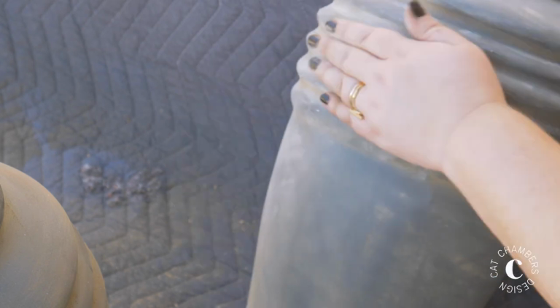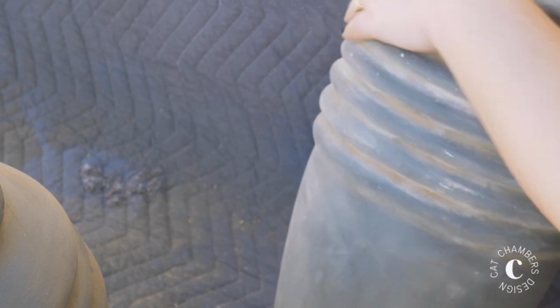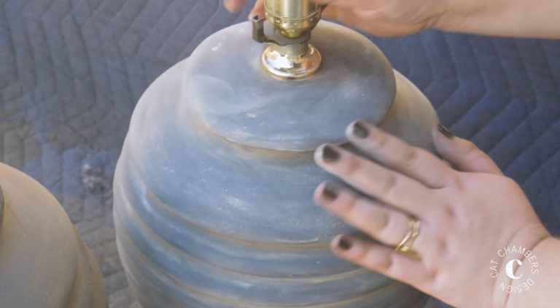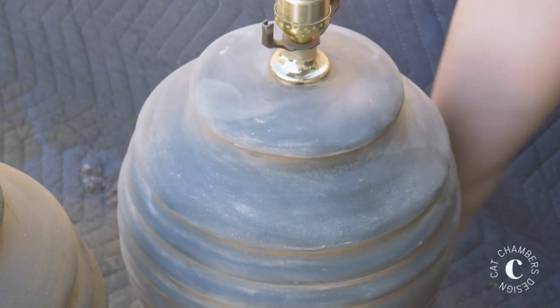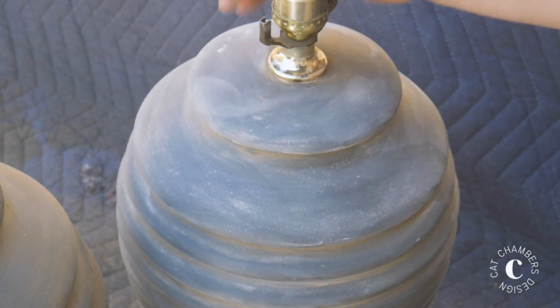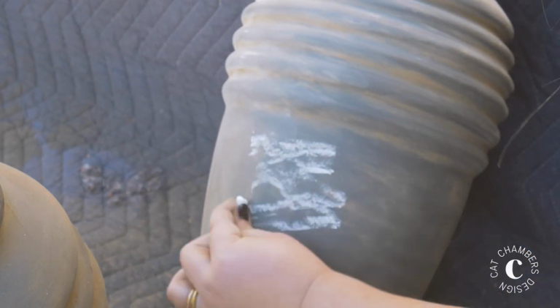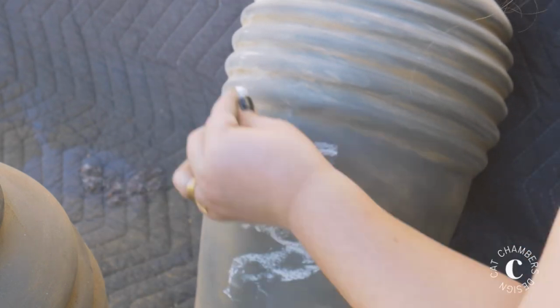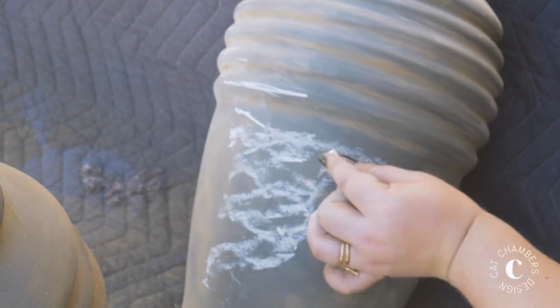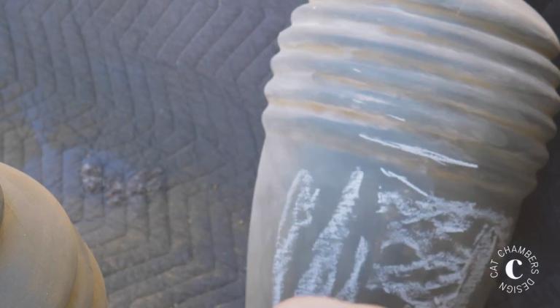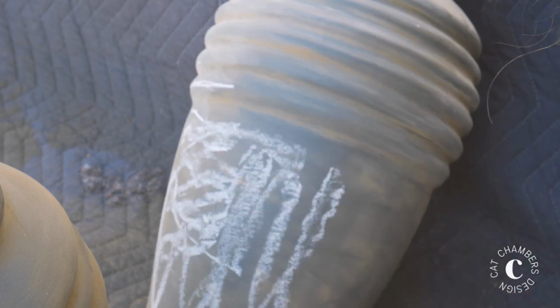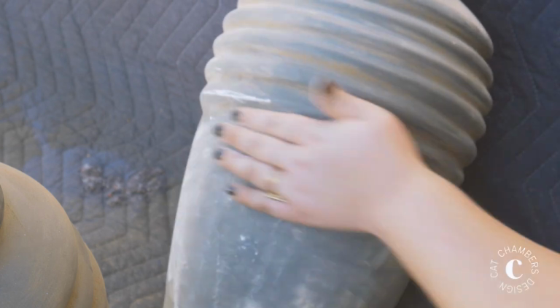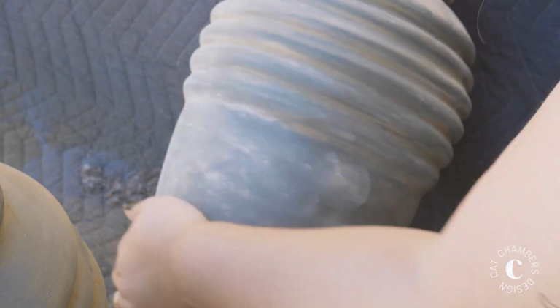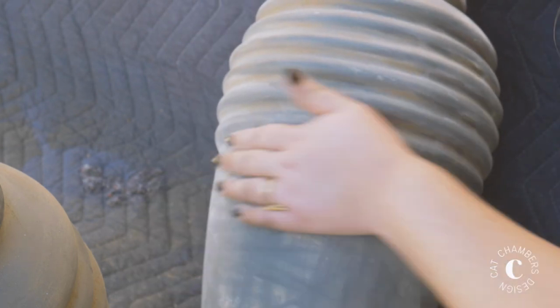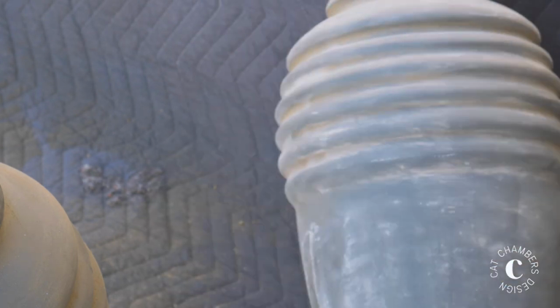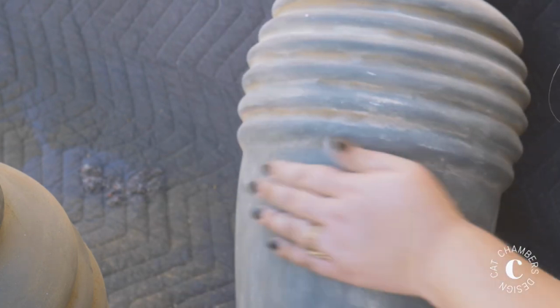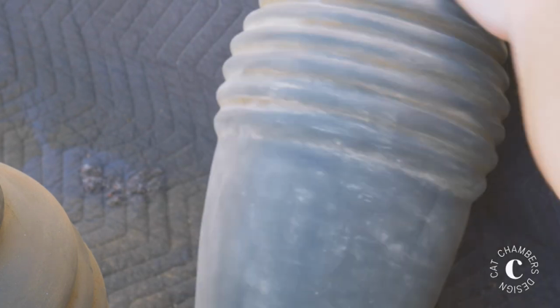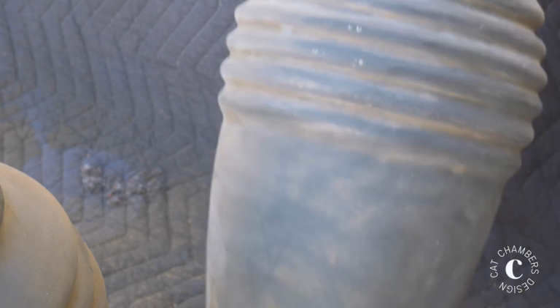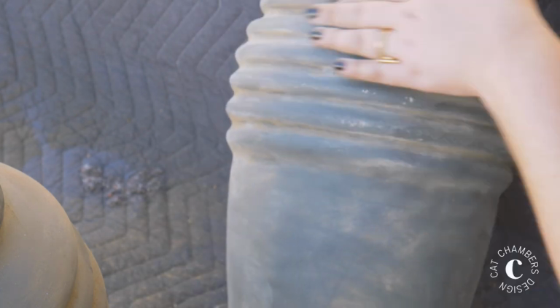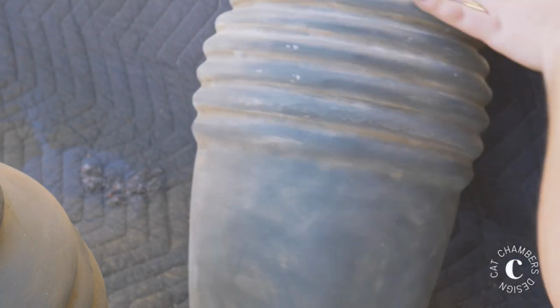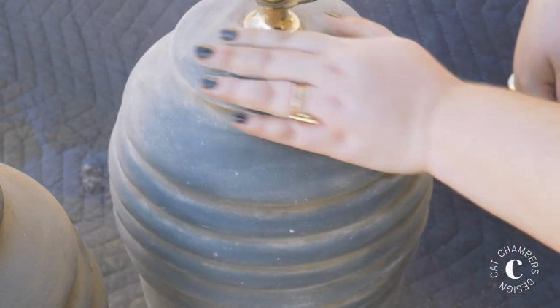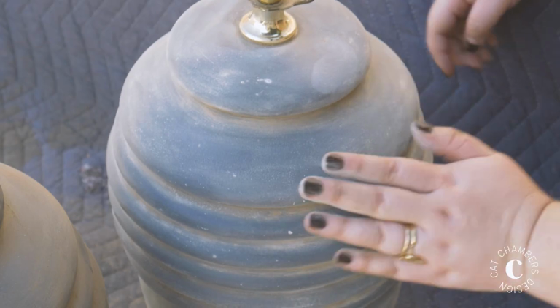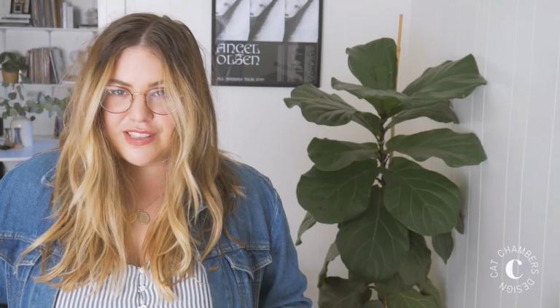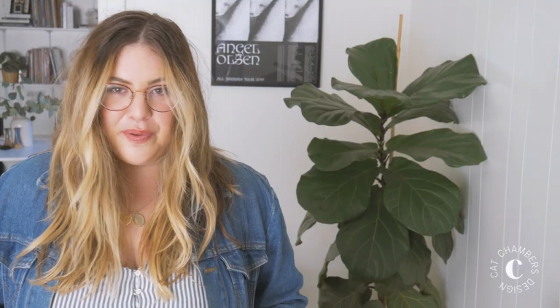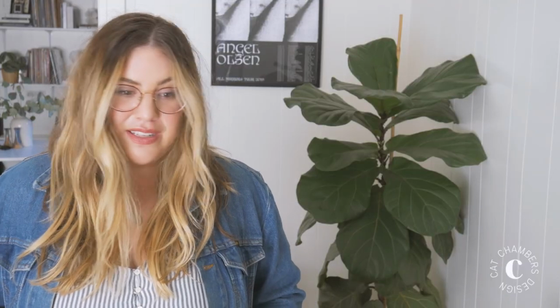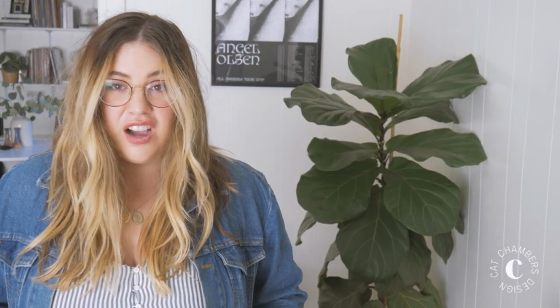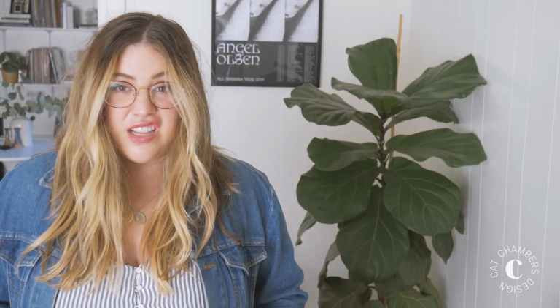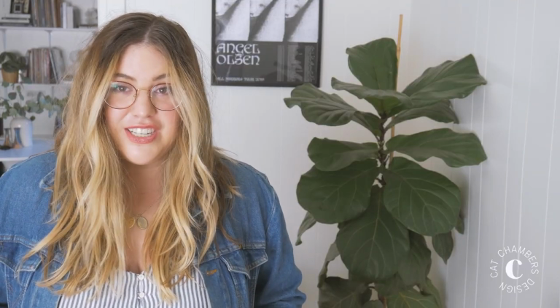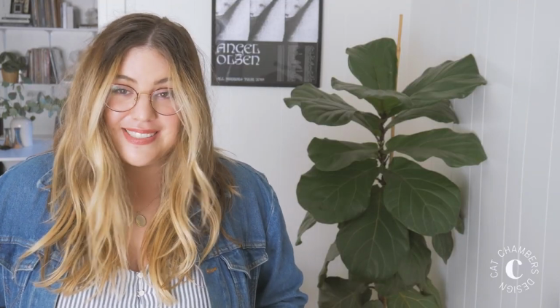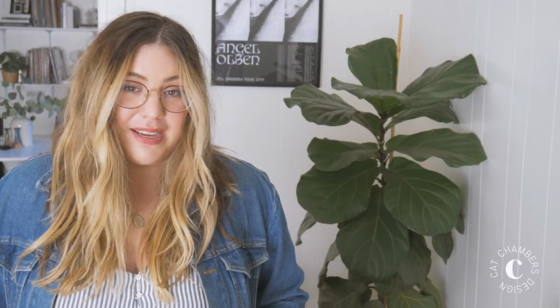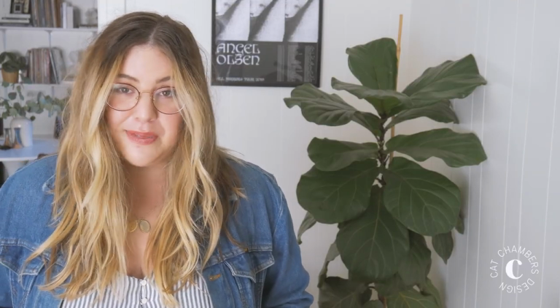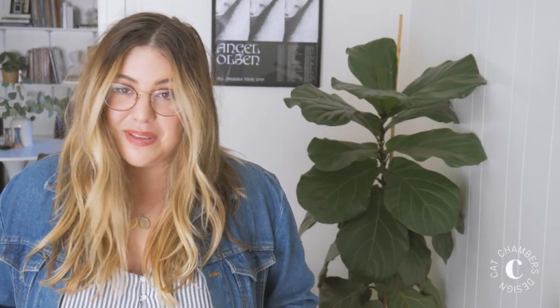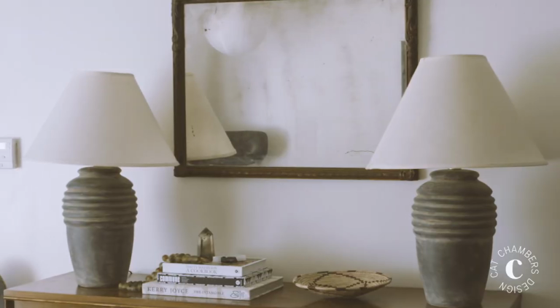If you mess up the spray paint, it's okay because you're going to be covering it with dirt and chalk. You really can't go wrong, and that's my kind of DIY. Once you've finessed all that mud and chalk, you're done. I just reassembled my lamps and placed them in my space.